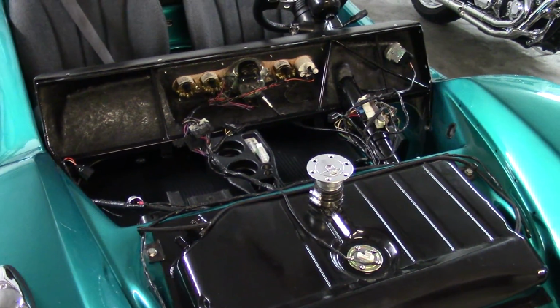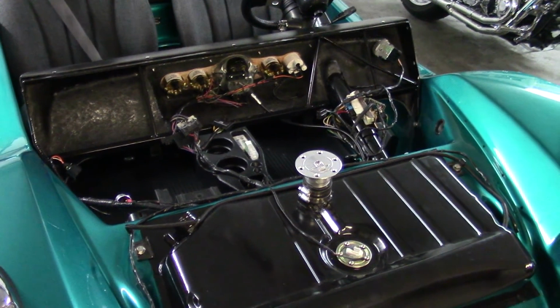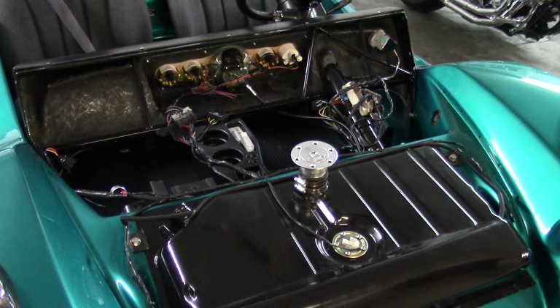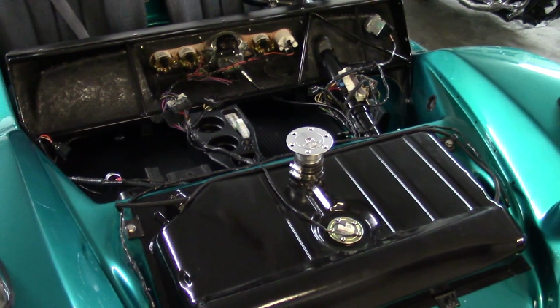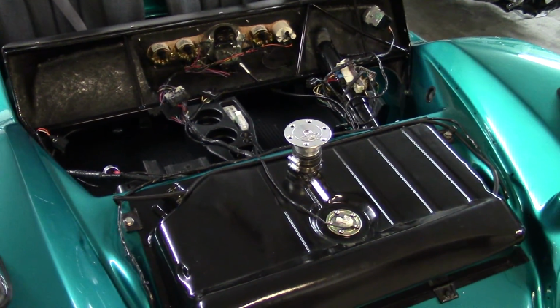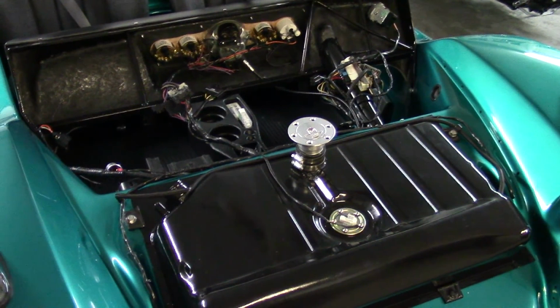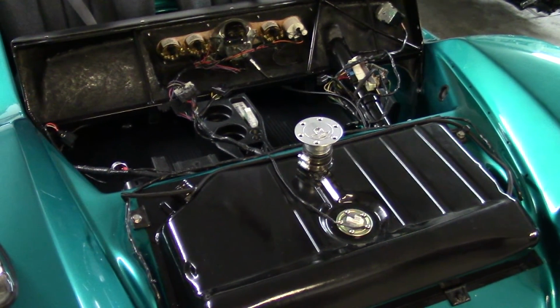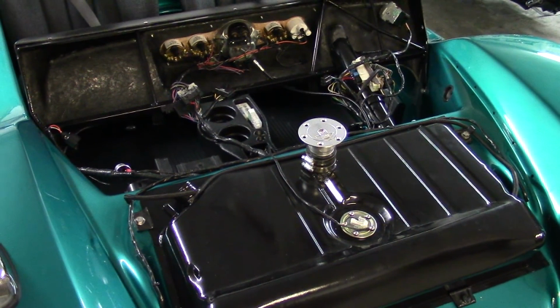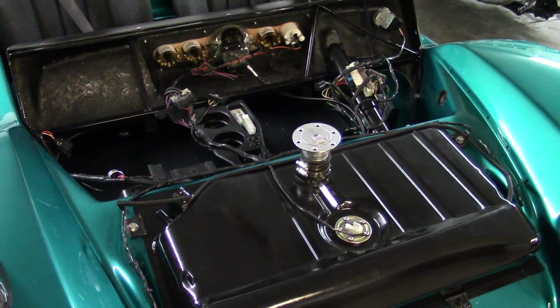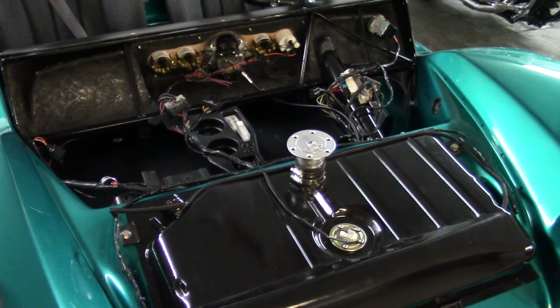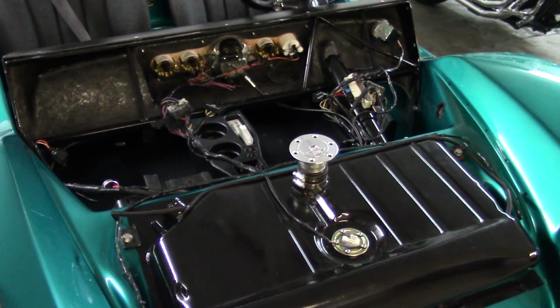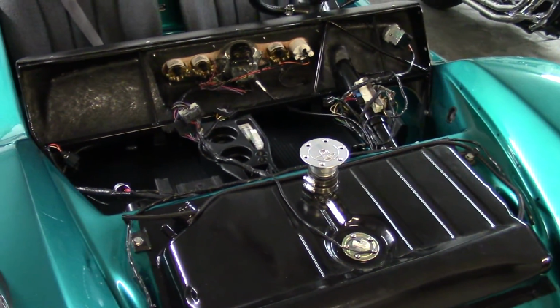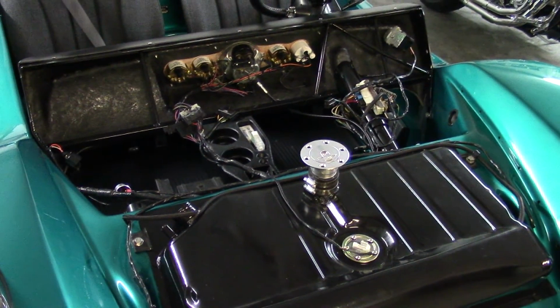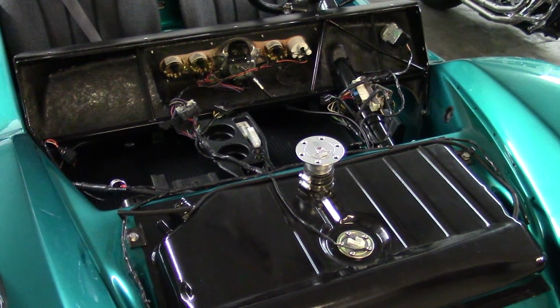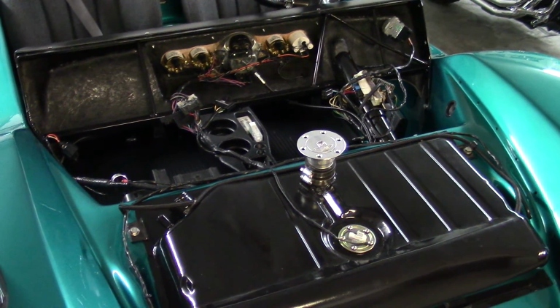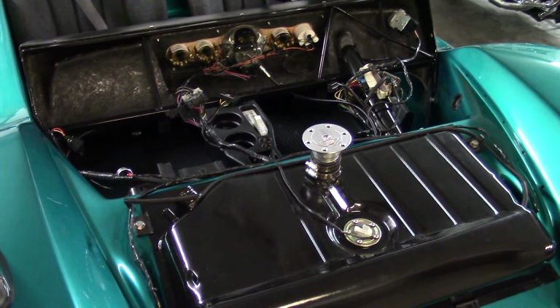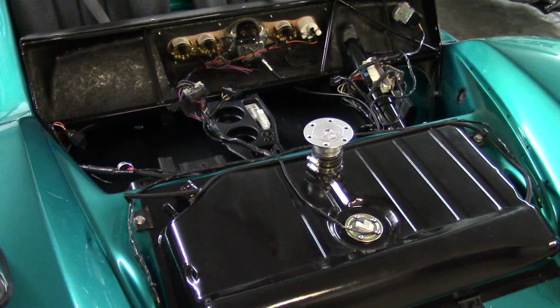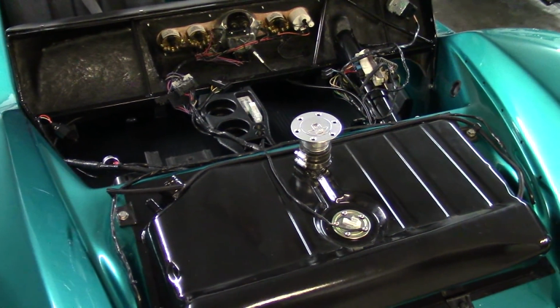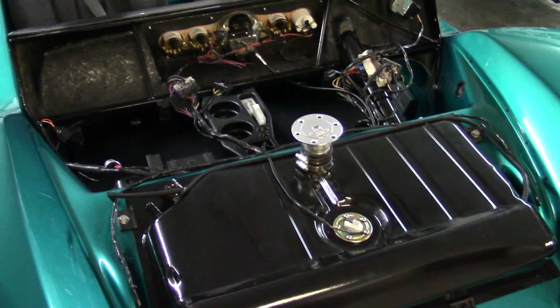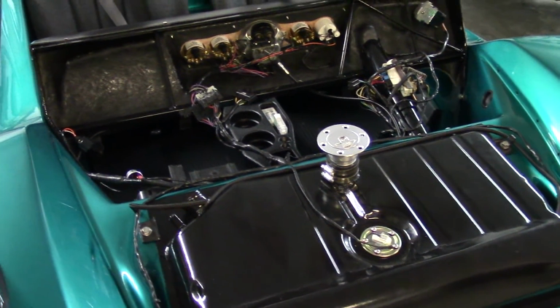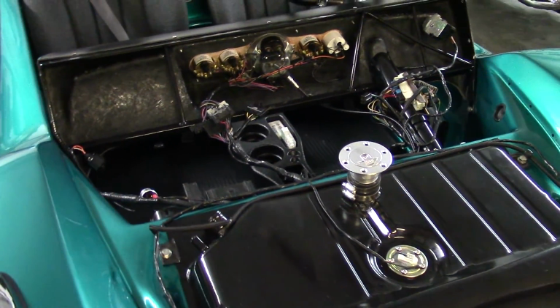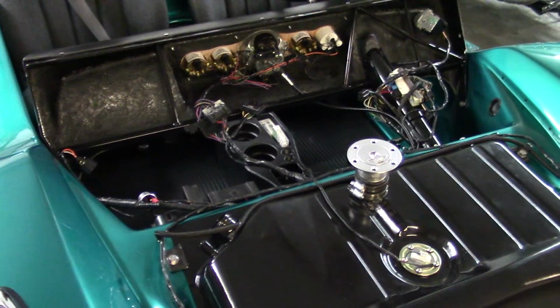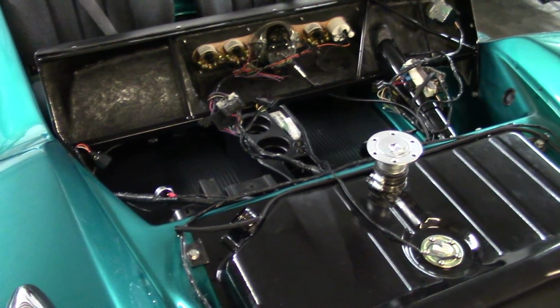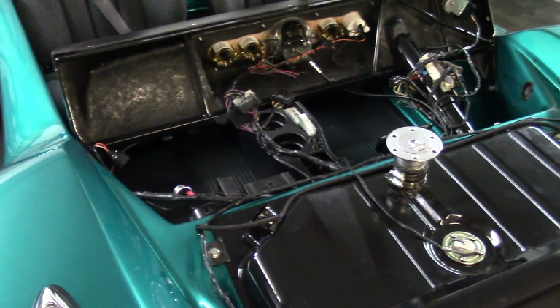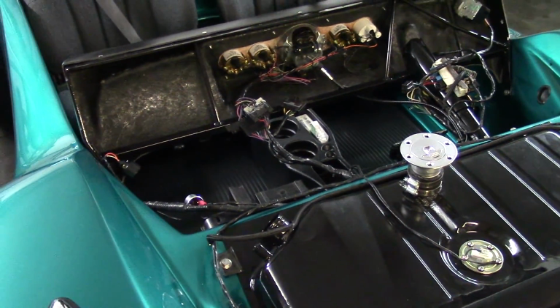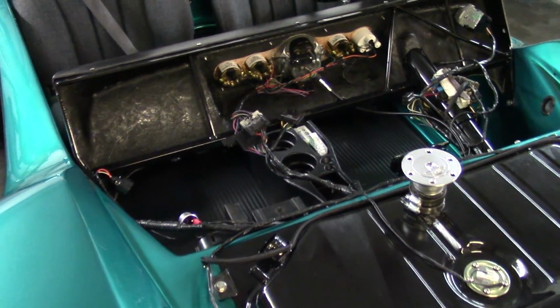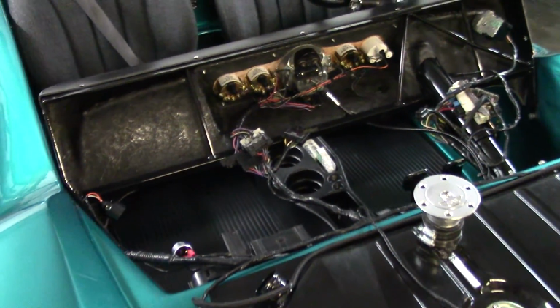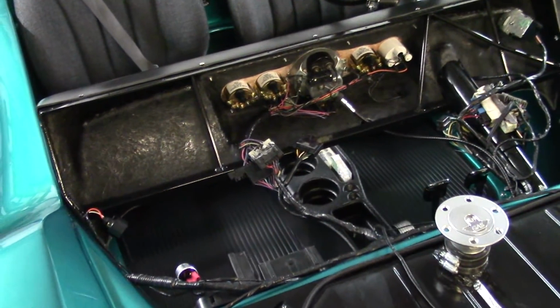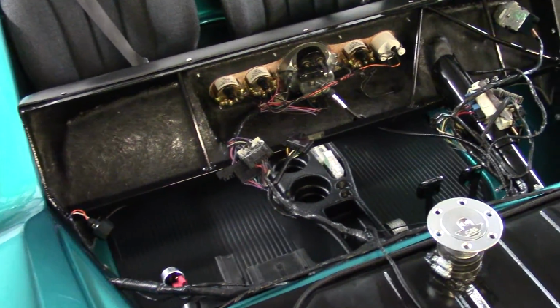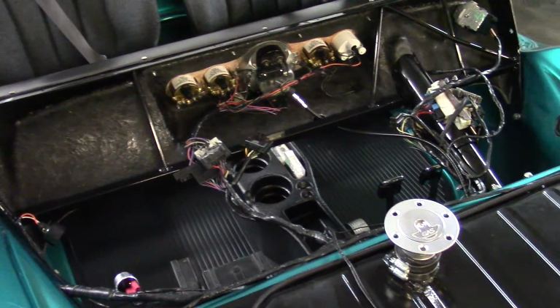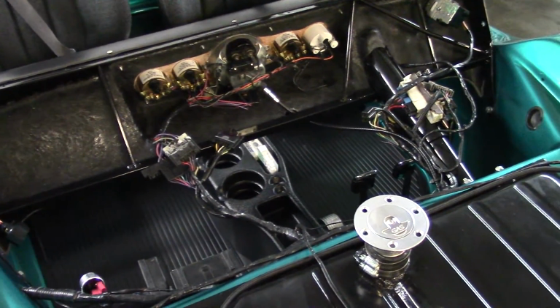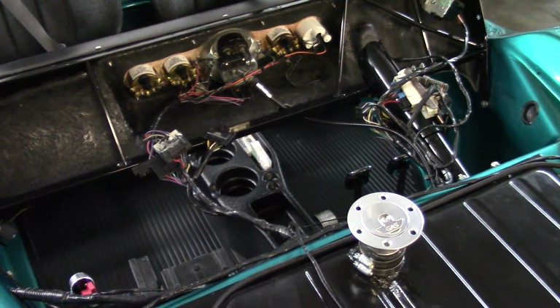This is before I put the hood on. A Manx 1 has a separate hood and dash. It uses a steel frame to hold the windshield, hood and dash all together.